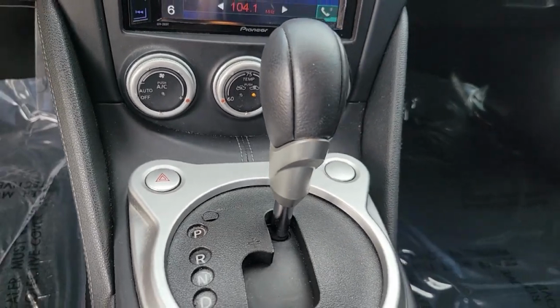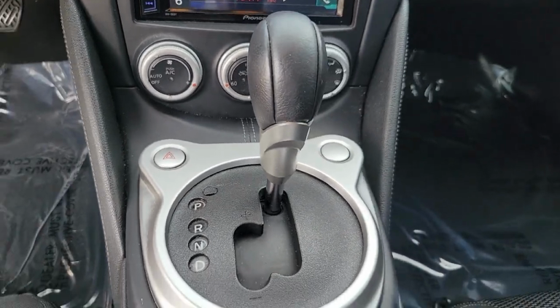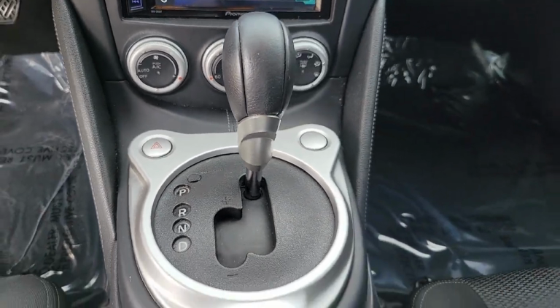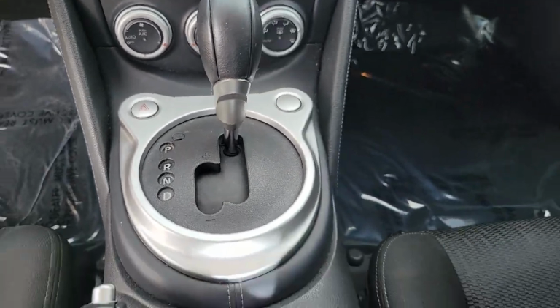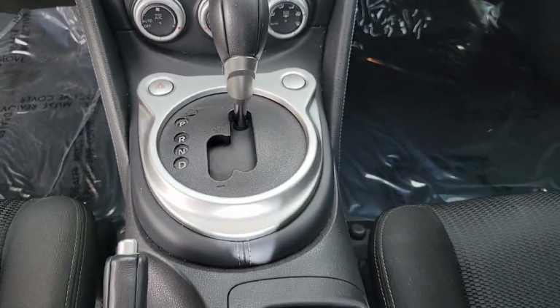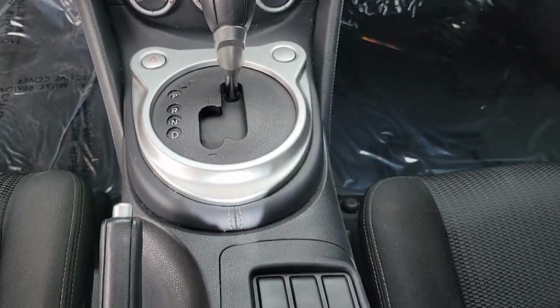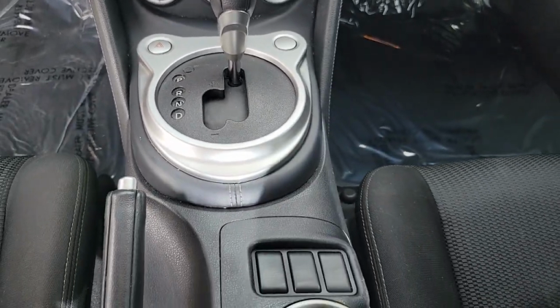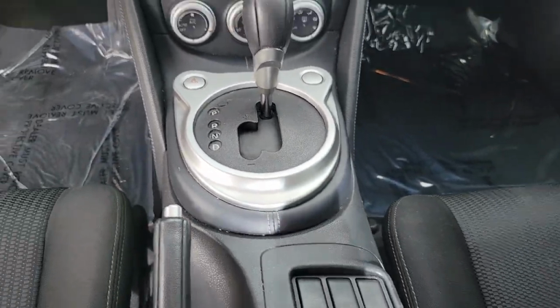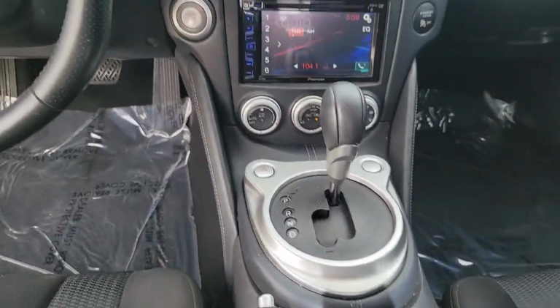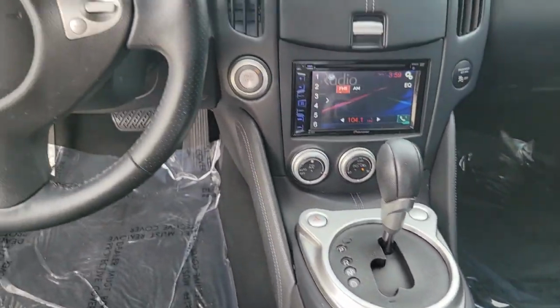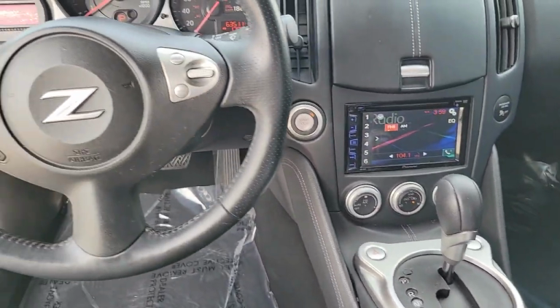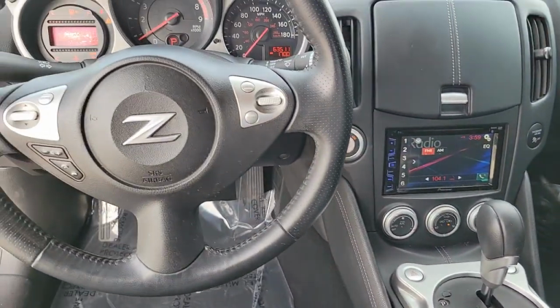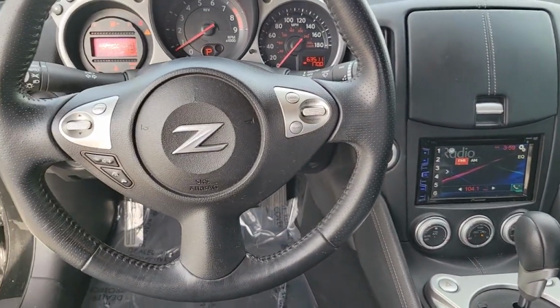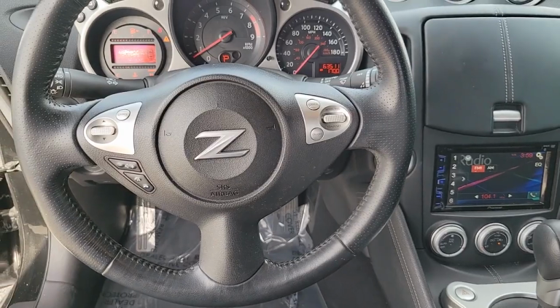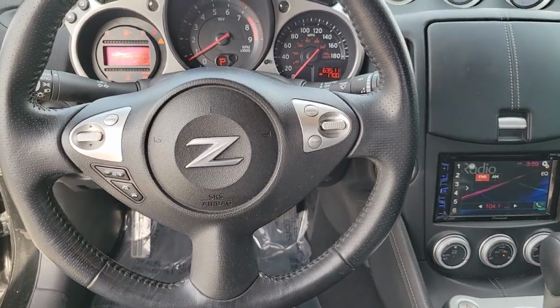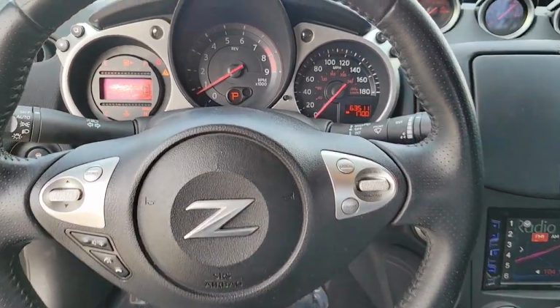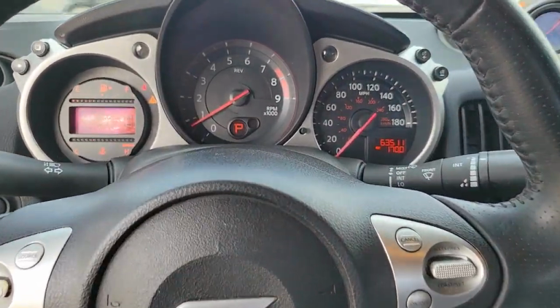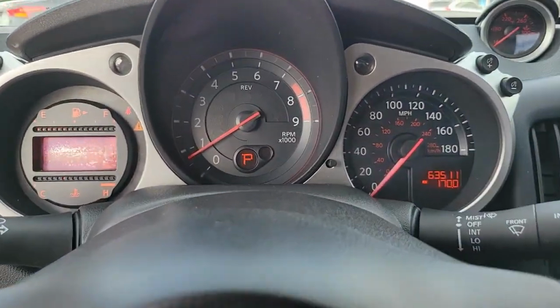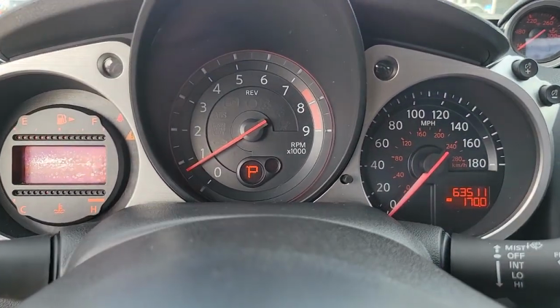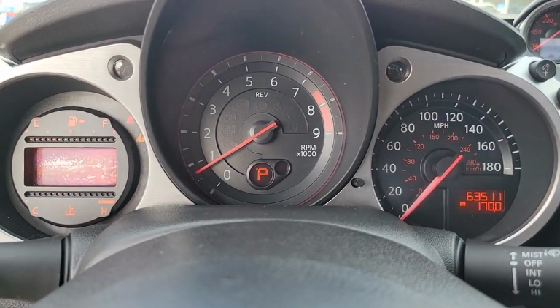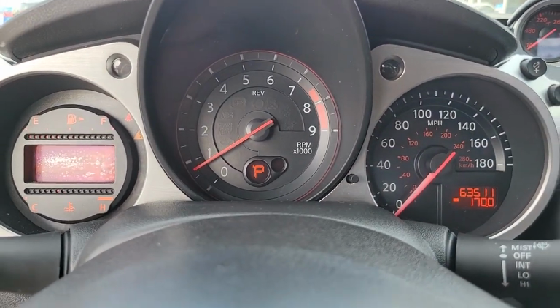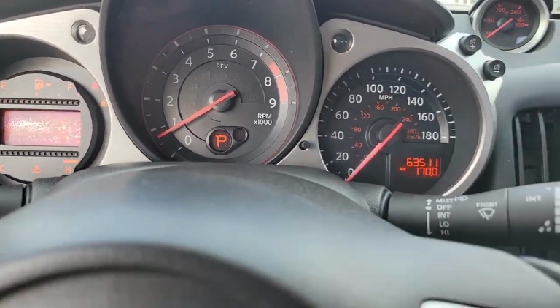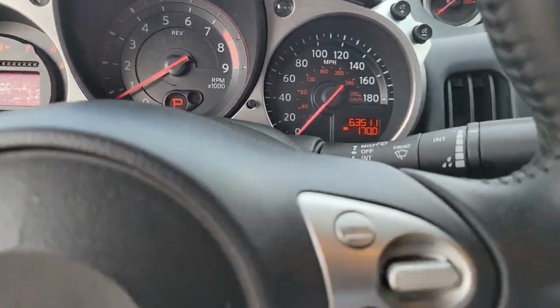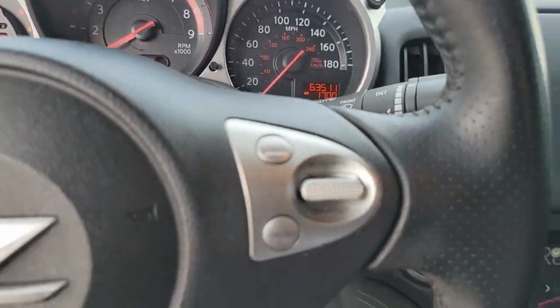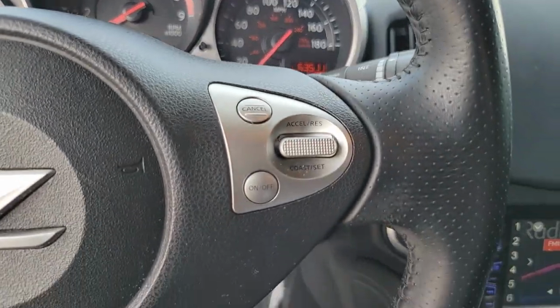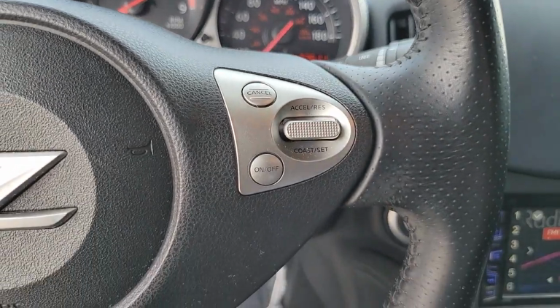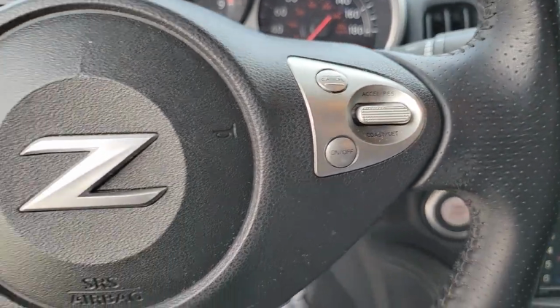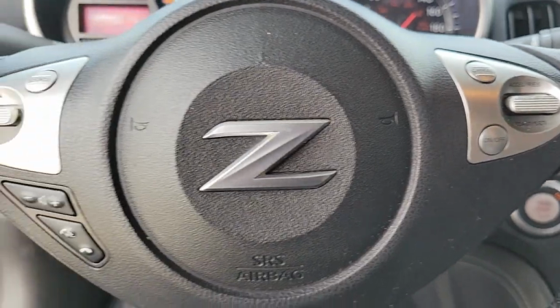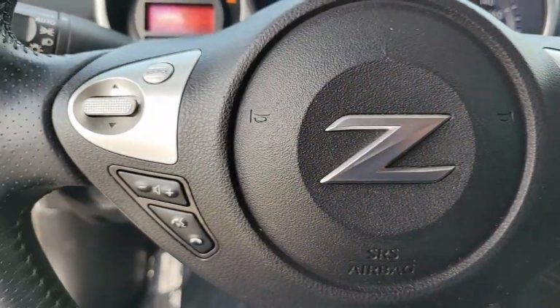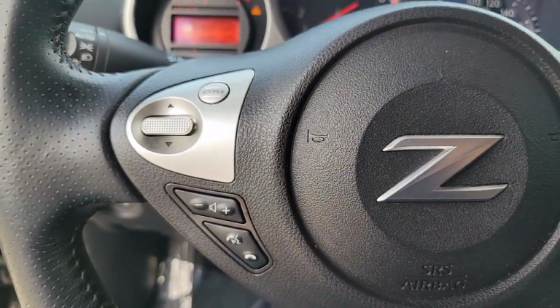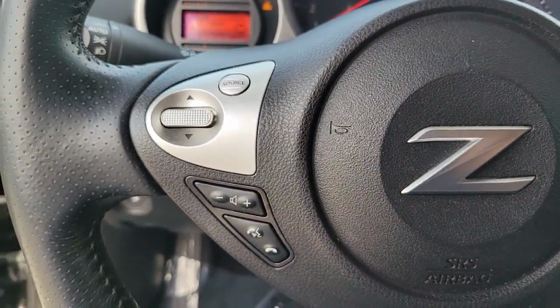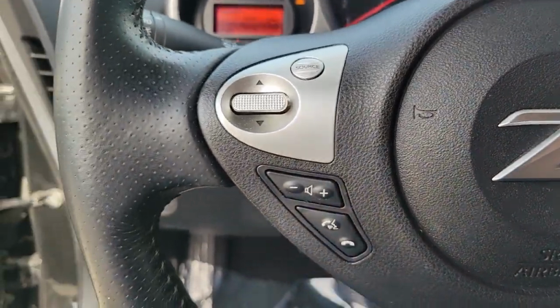Enjoy two-seater sports car thrills without breaking the budget in this light and powerful 370Z. See for yourself when you take it out for a test drive. Our professional staff looks forward to giving you excellent service.